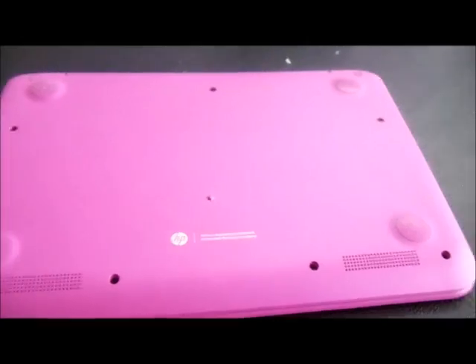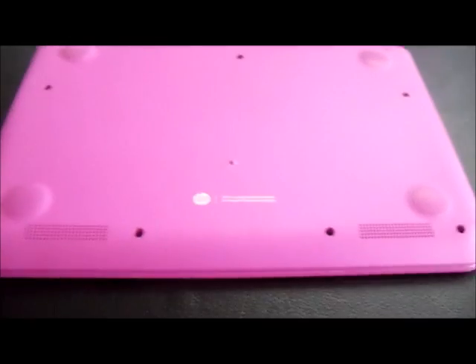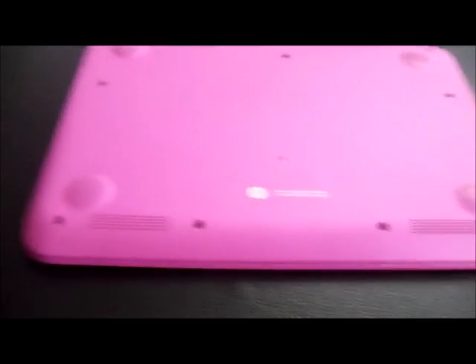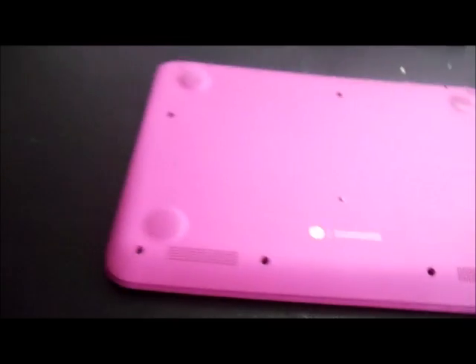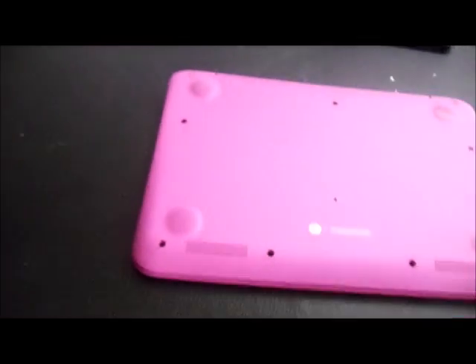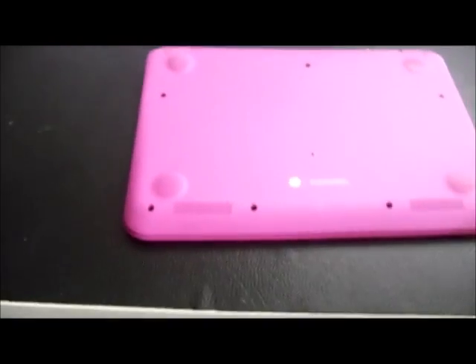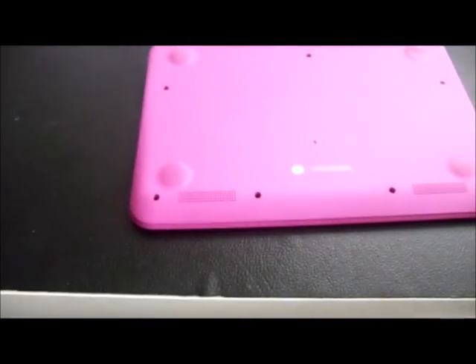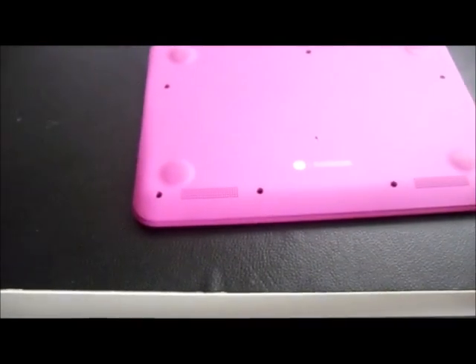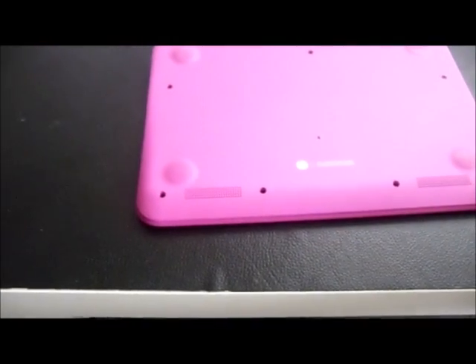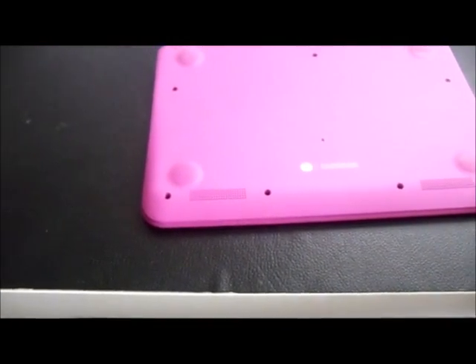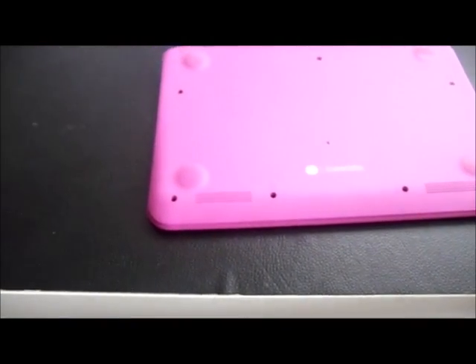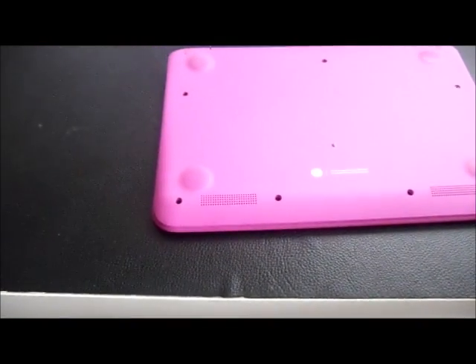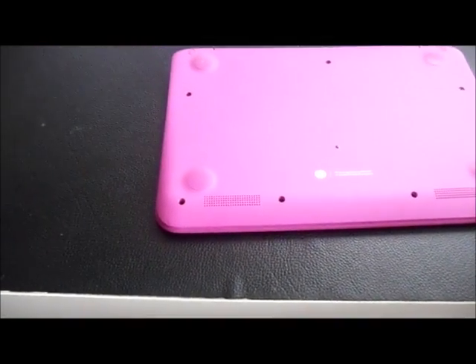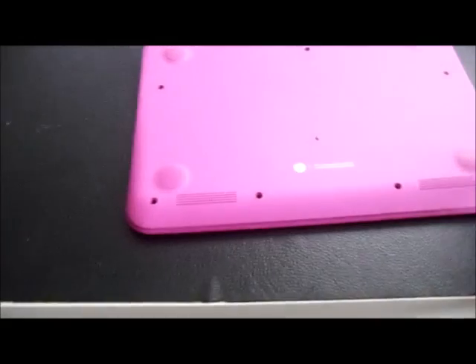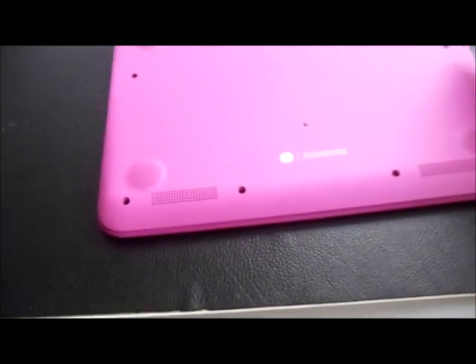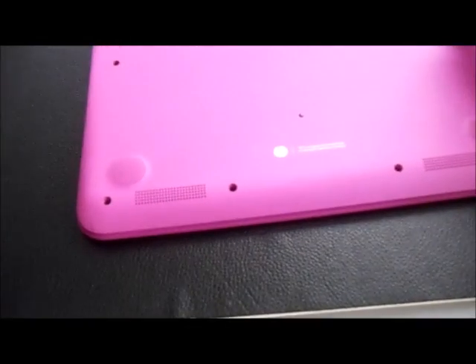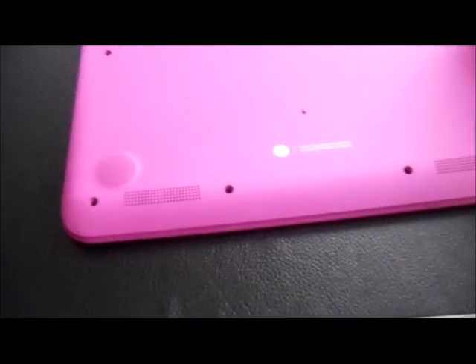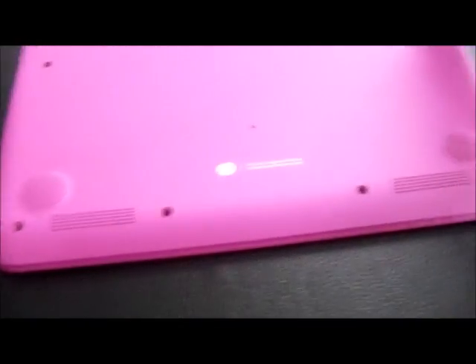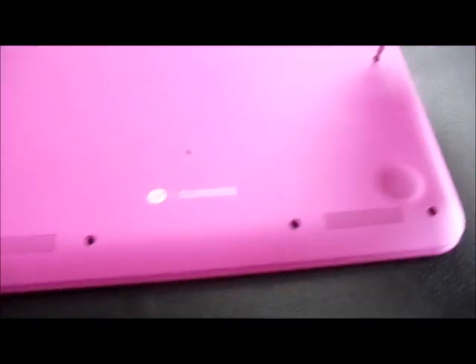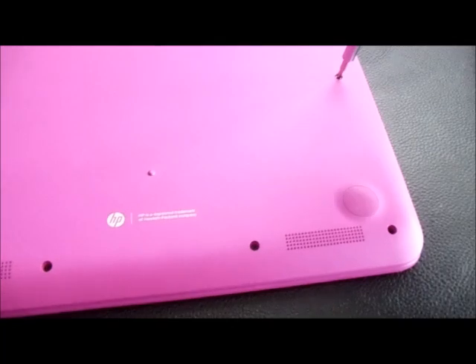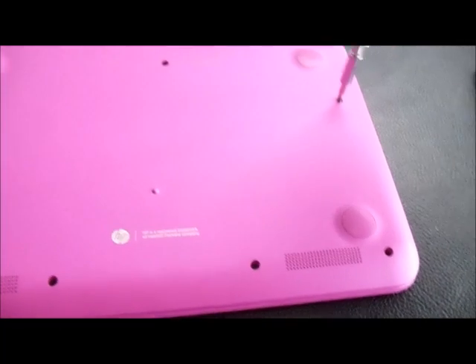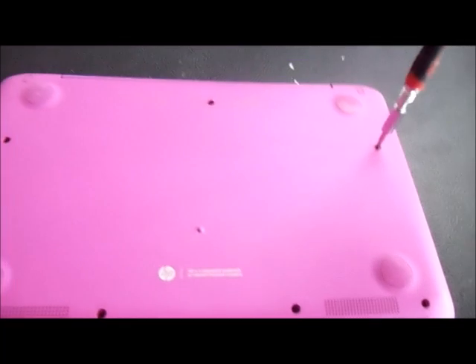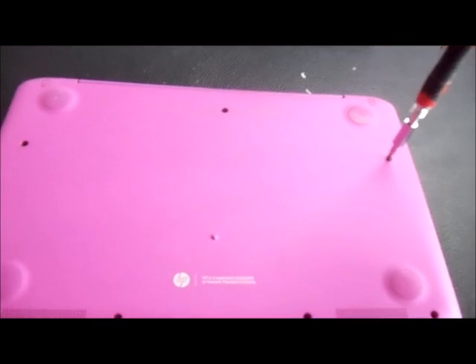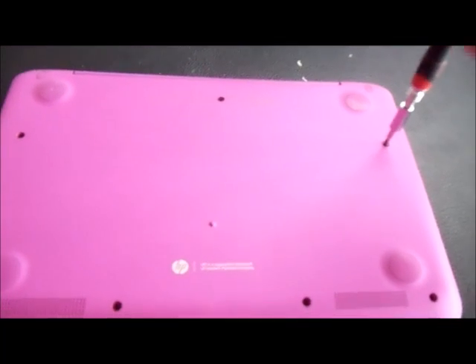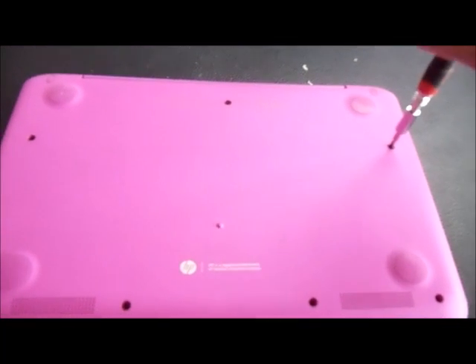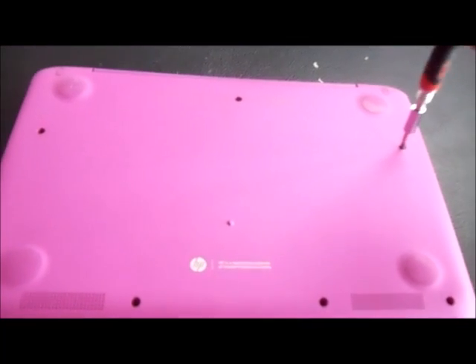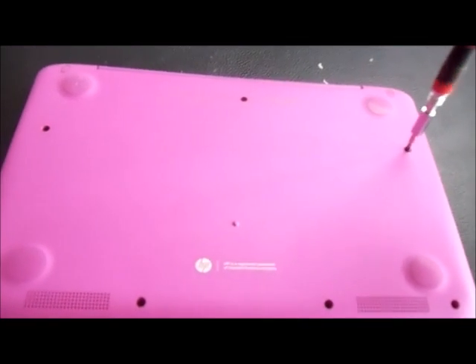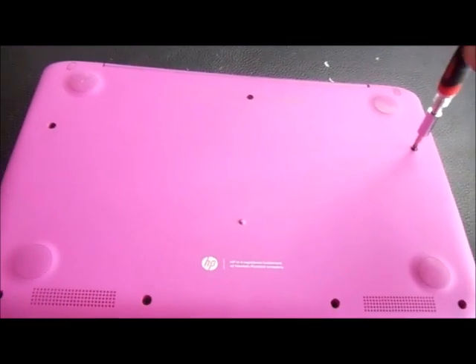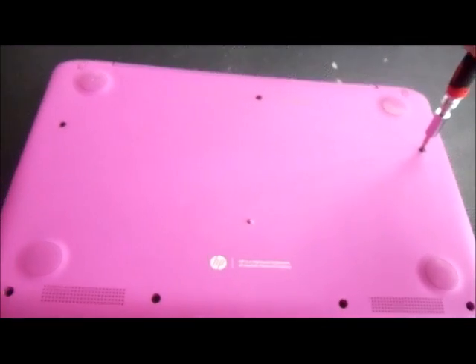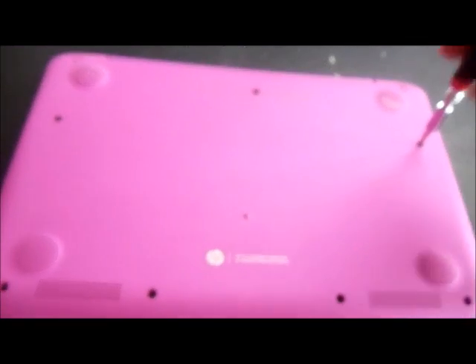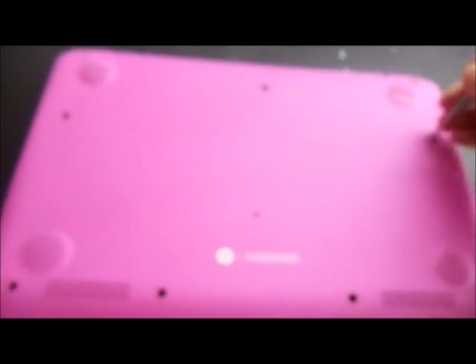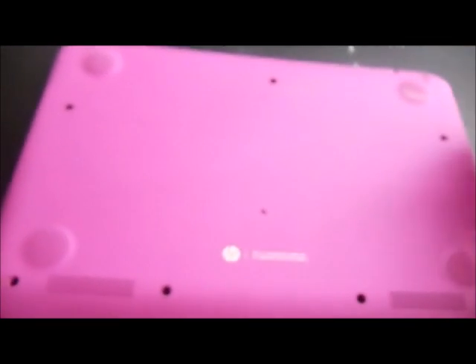We'll go ahead and remove the back. There's a total of 7 screws. You just need a Phillips head screwdriver.